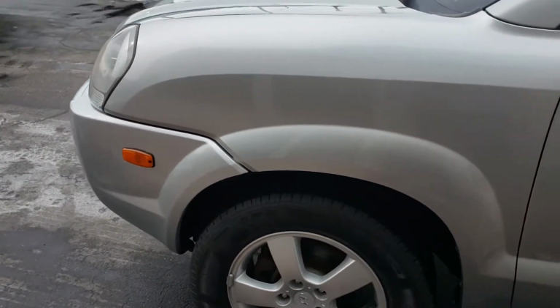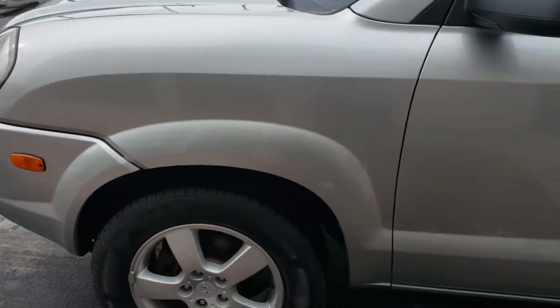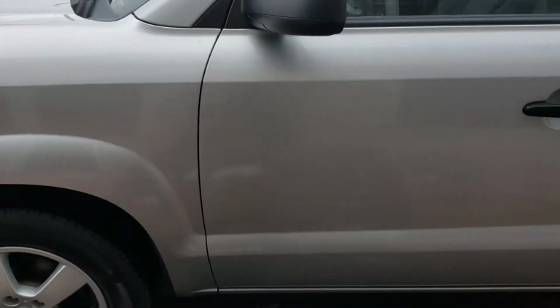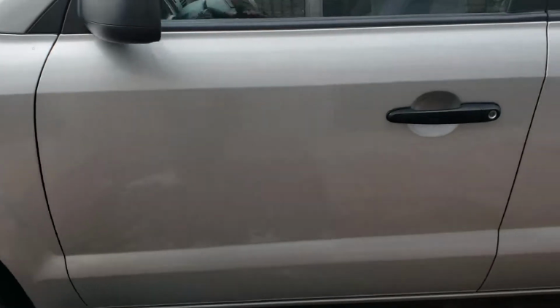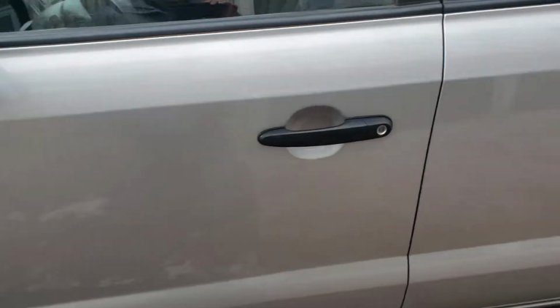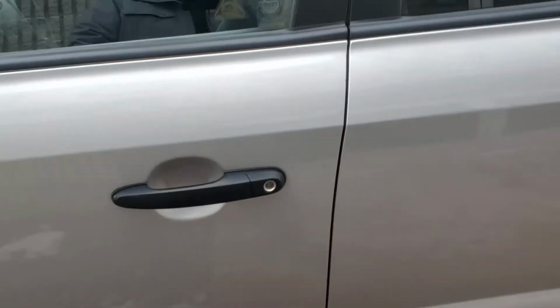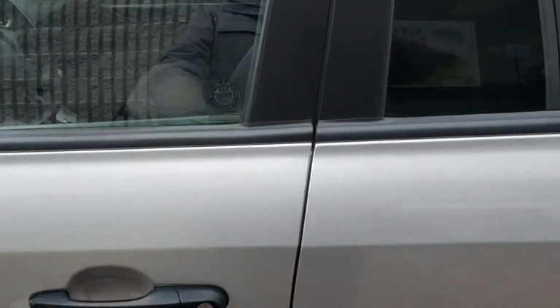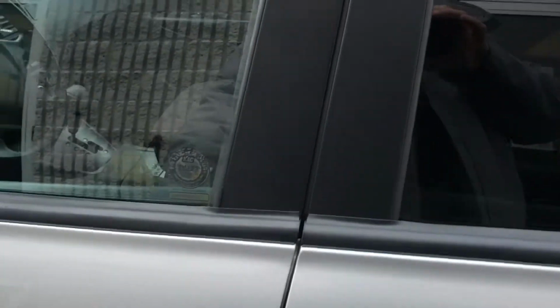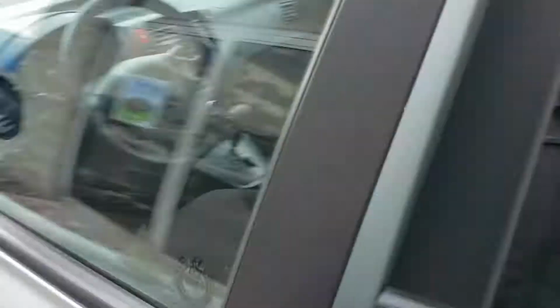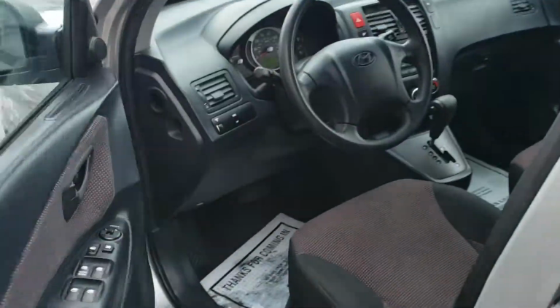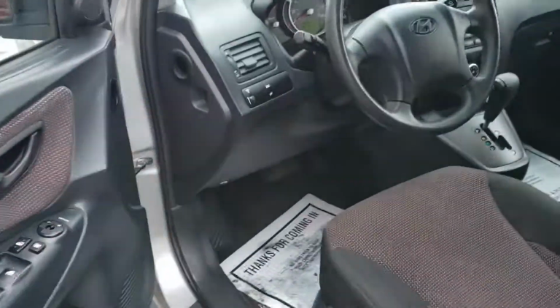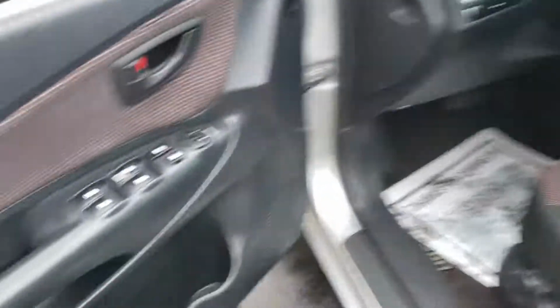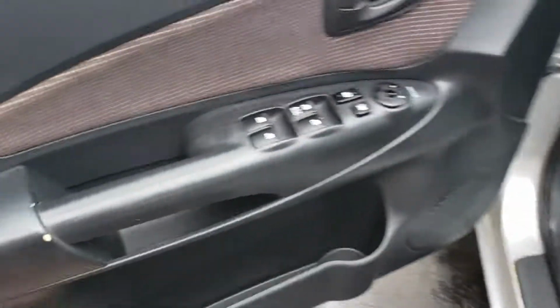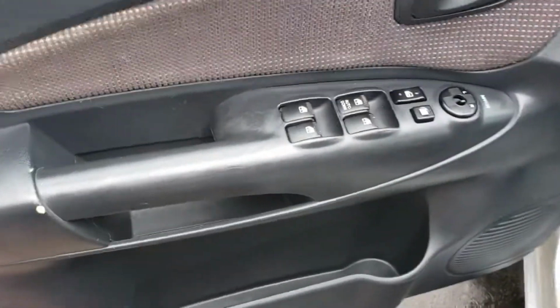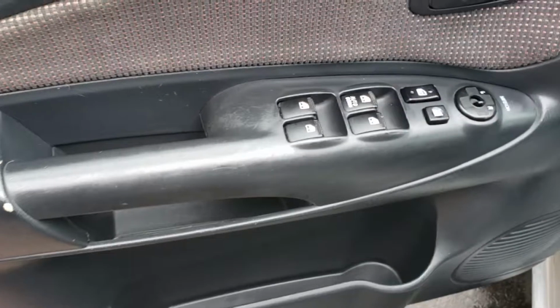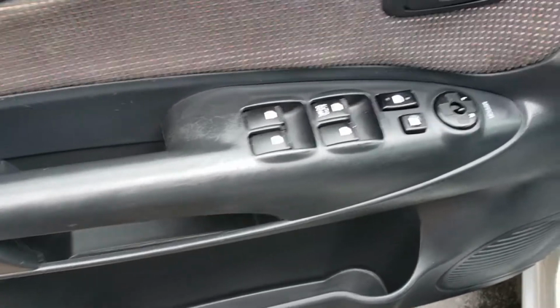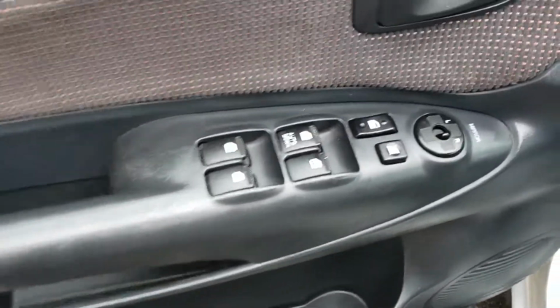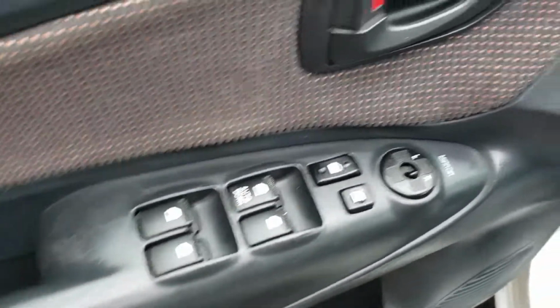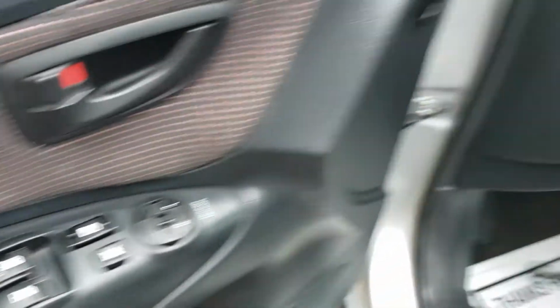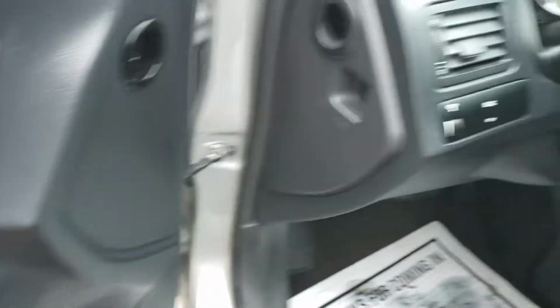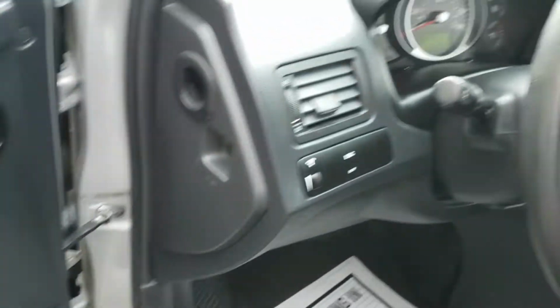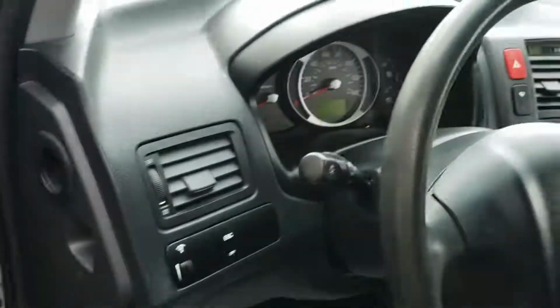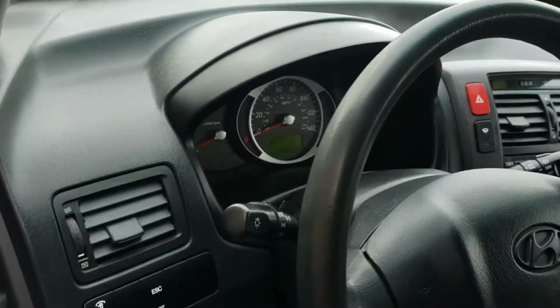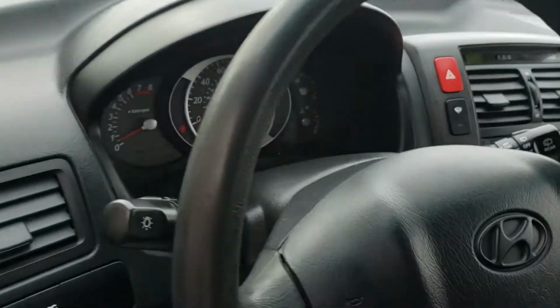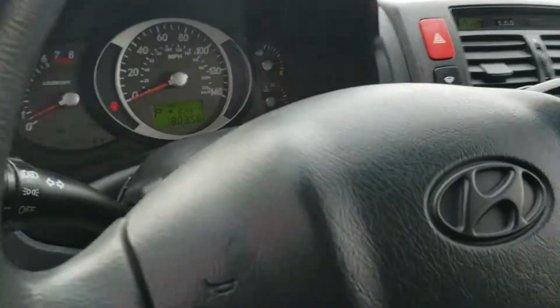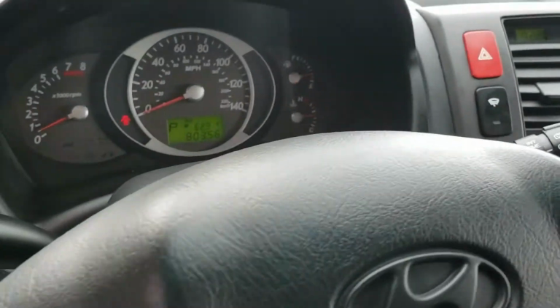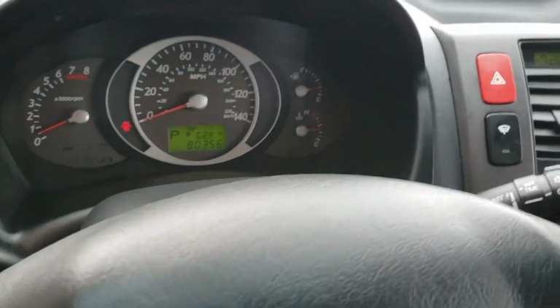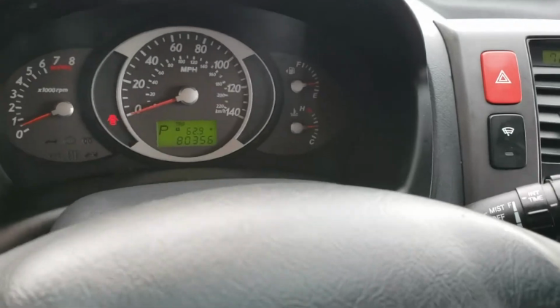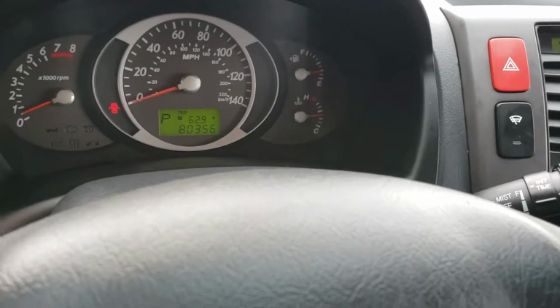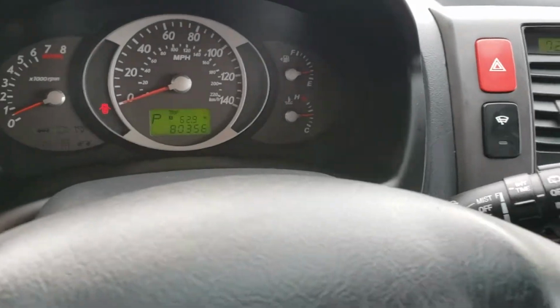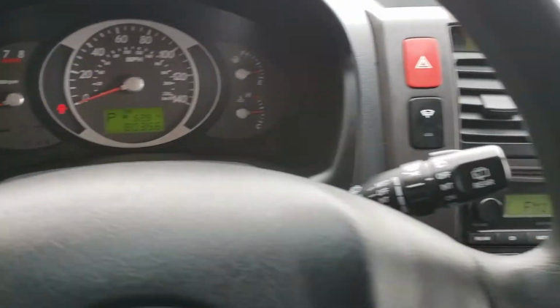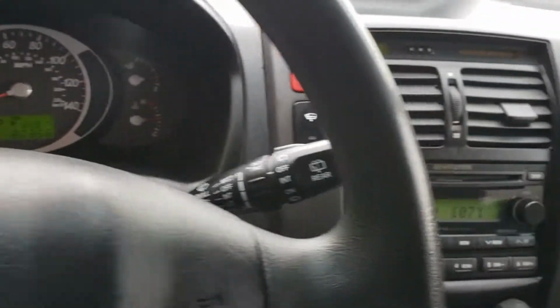Runs great. Very affordable, under $7,000. Power windows, power locks. 80,000 miles on the speedometer.